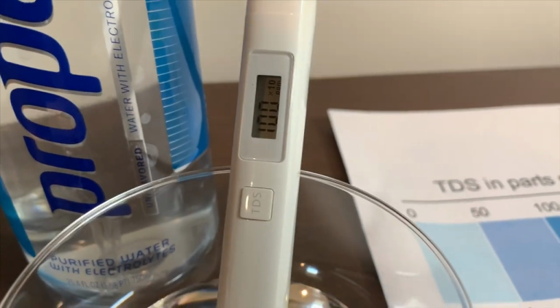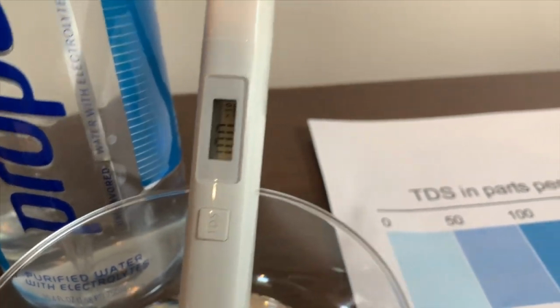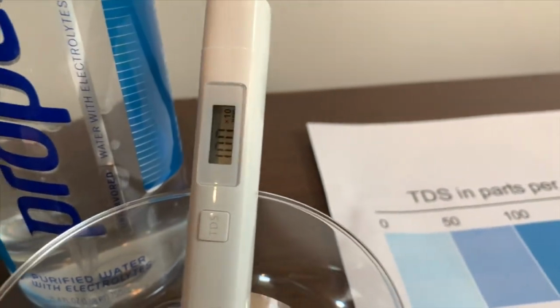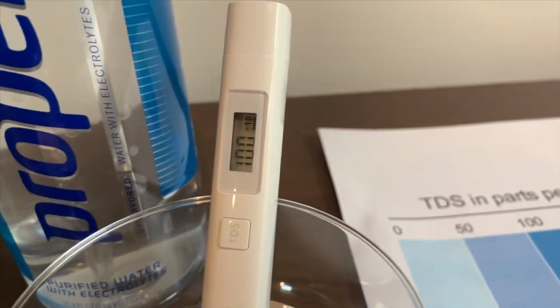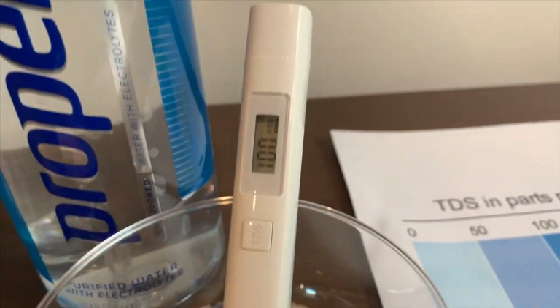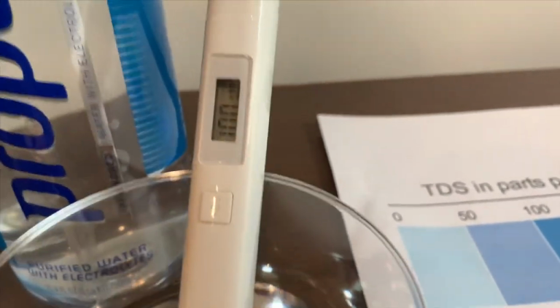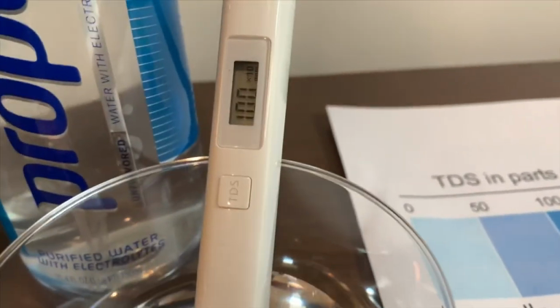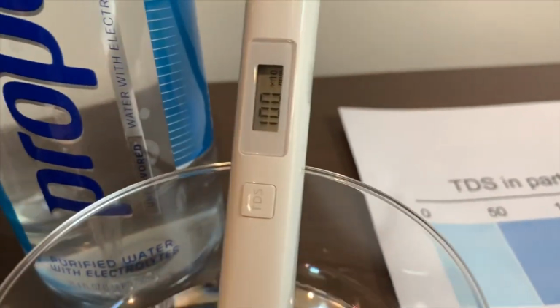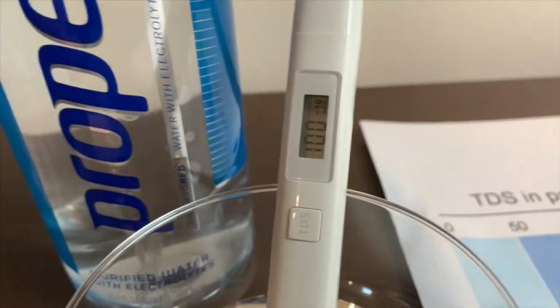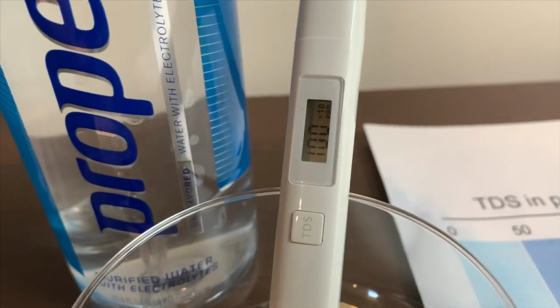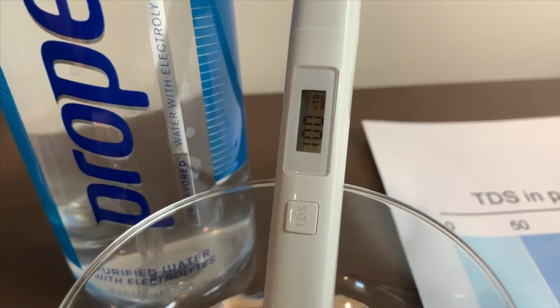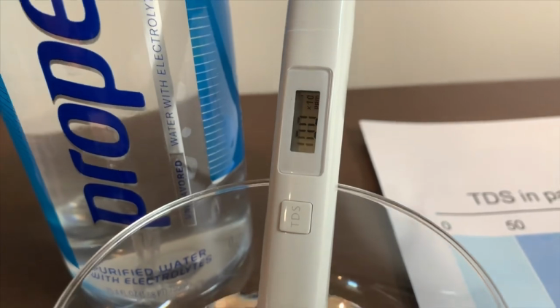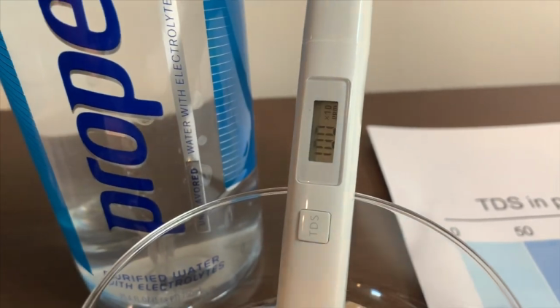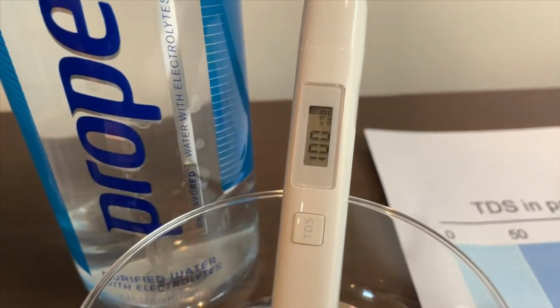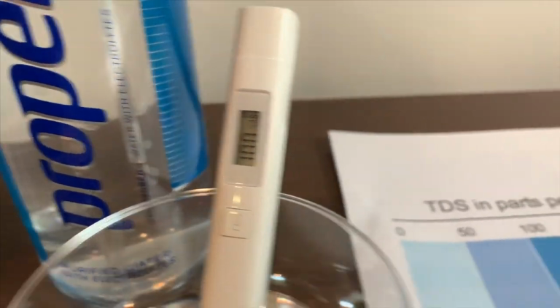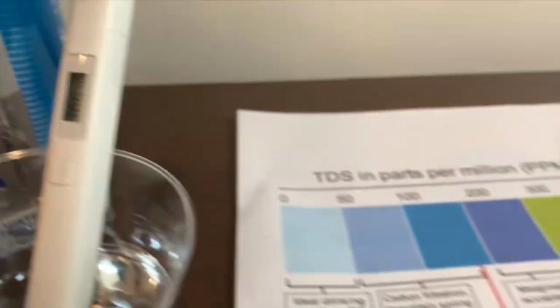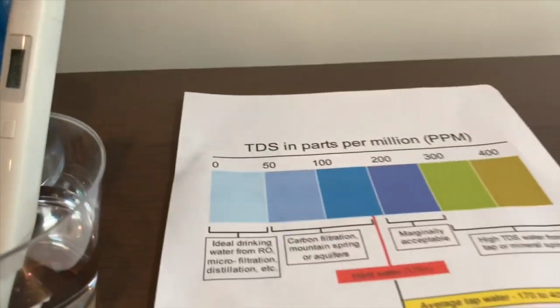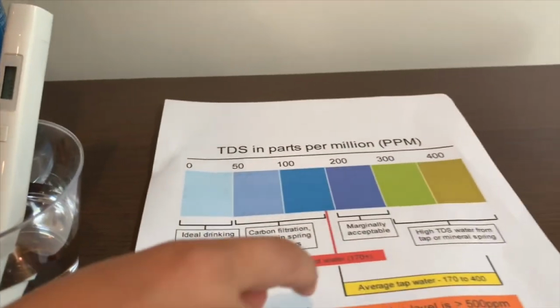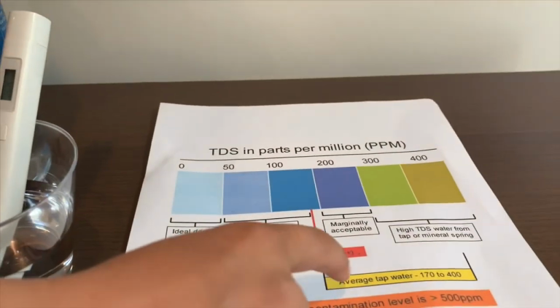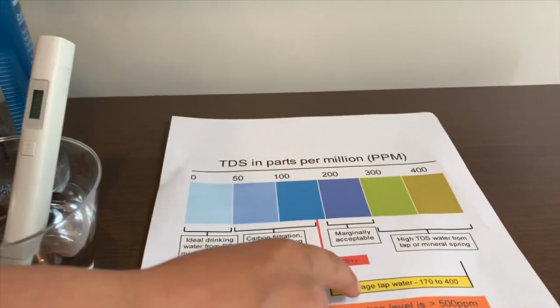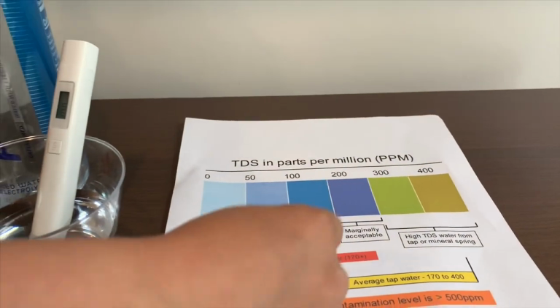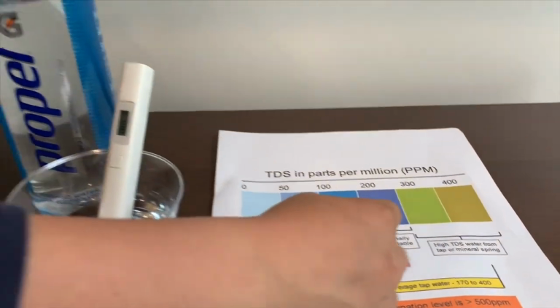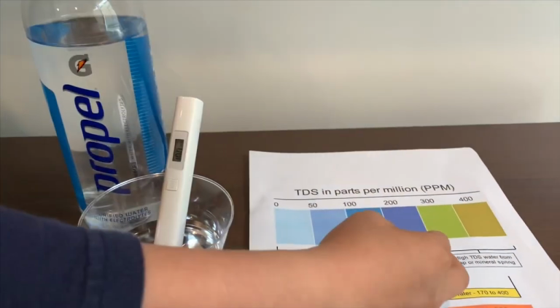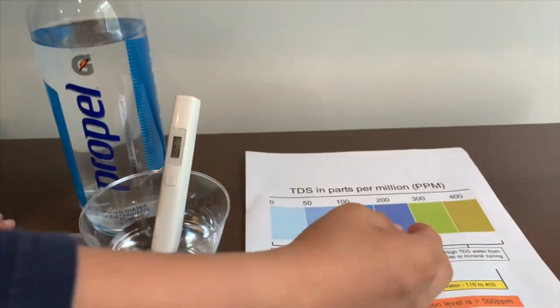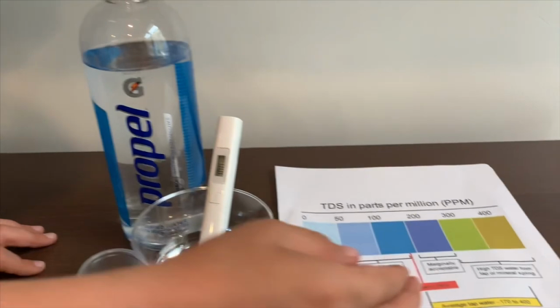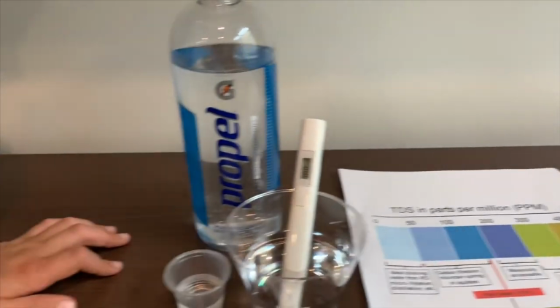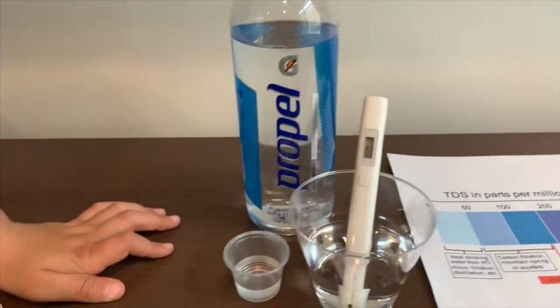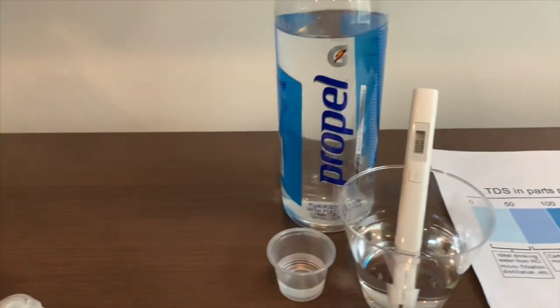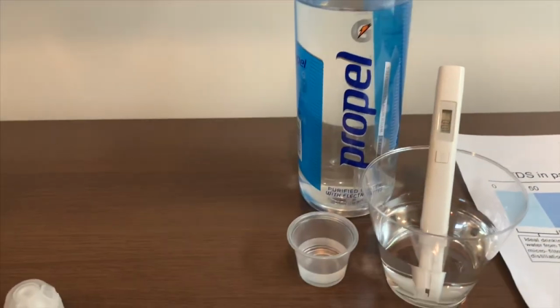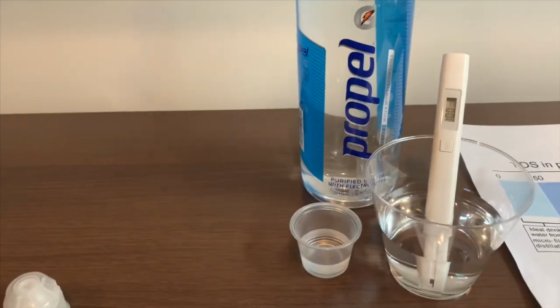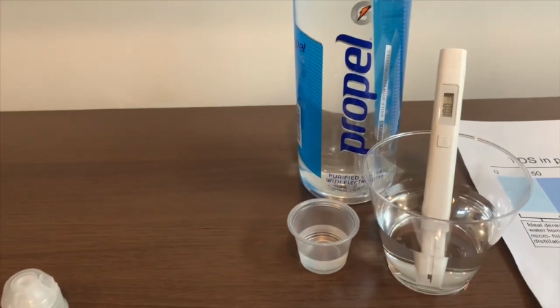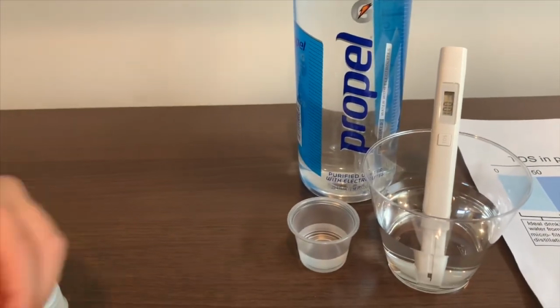One hundred... one thousand — that is high mineral content. Now let's test the pH level.